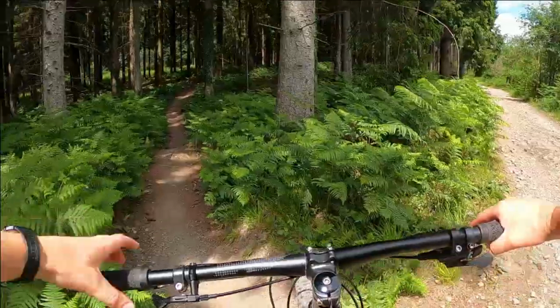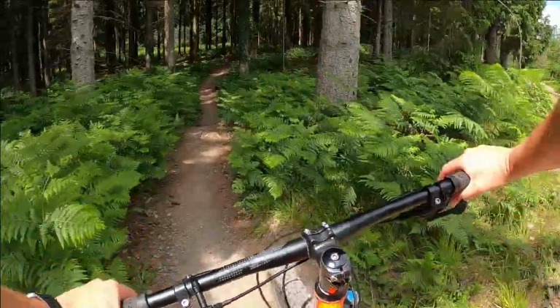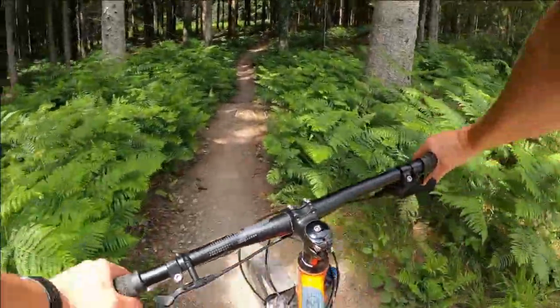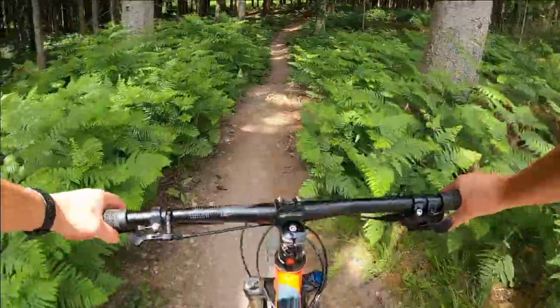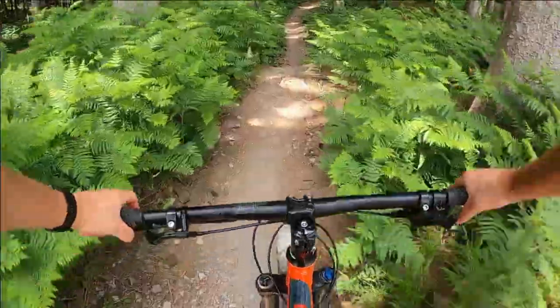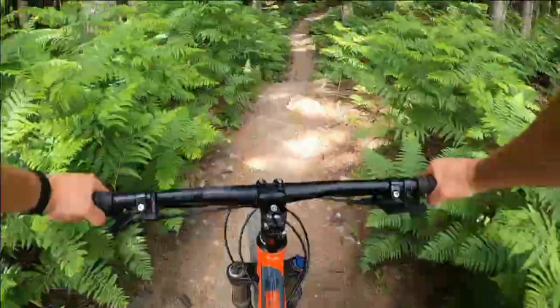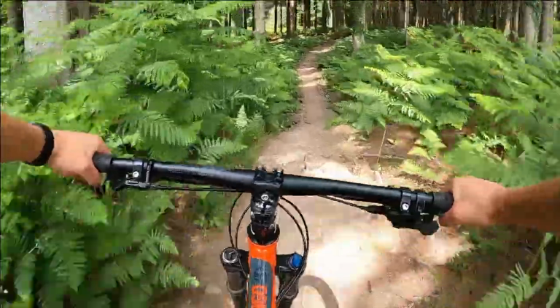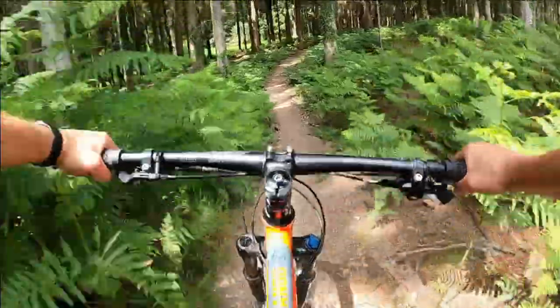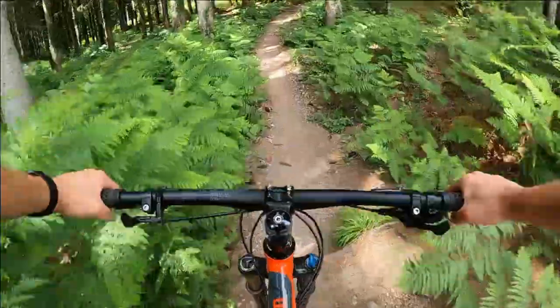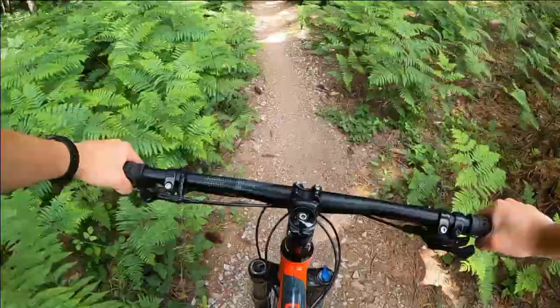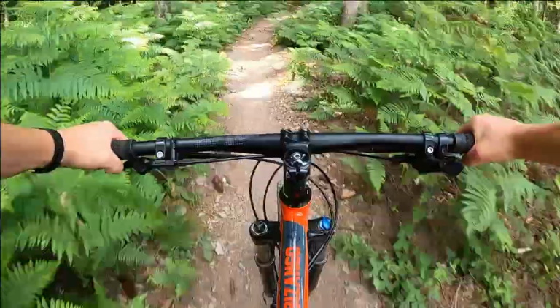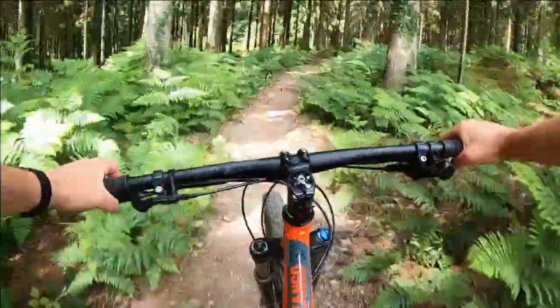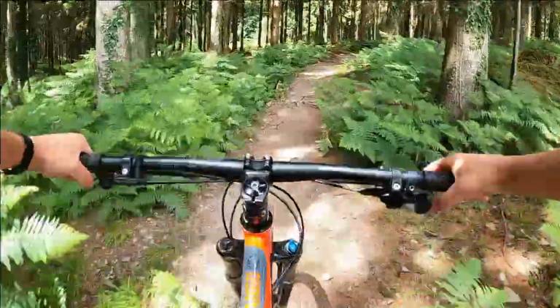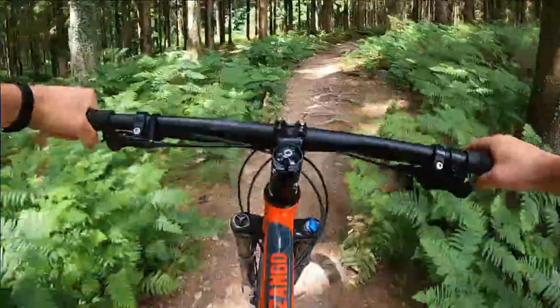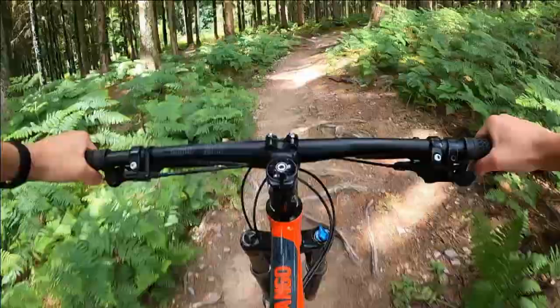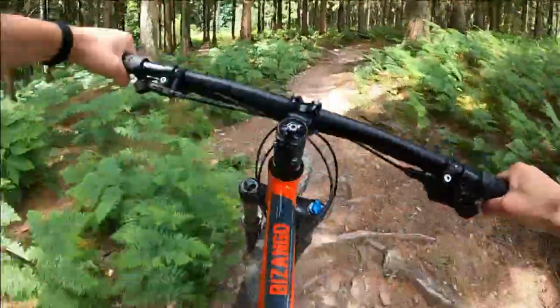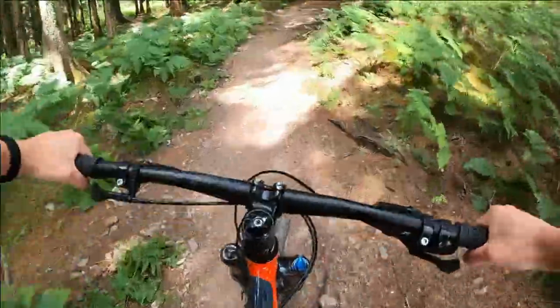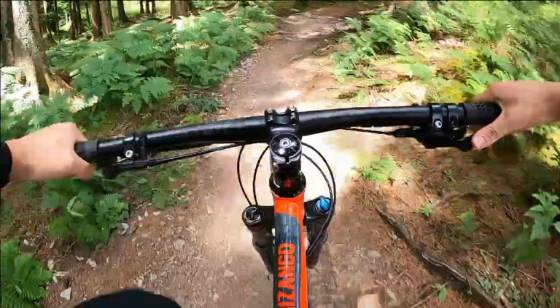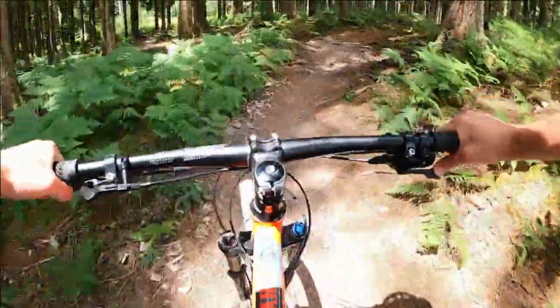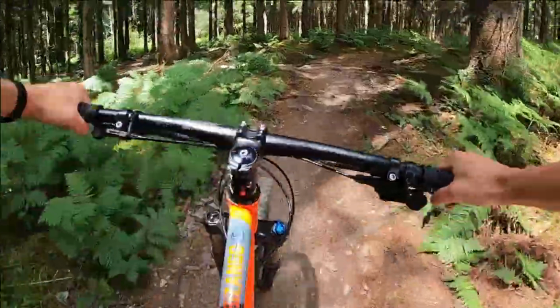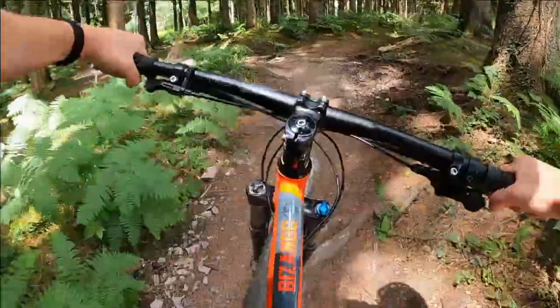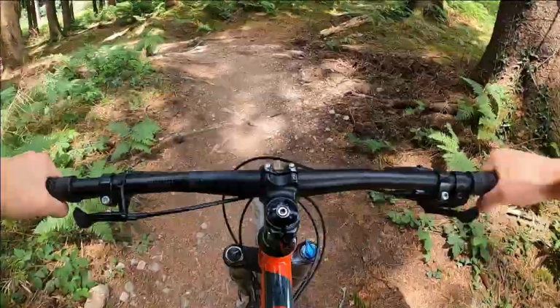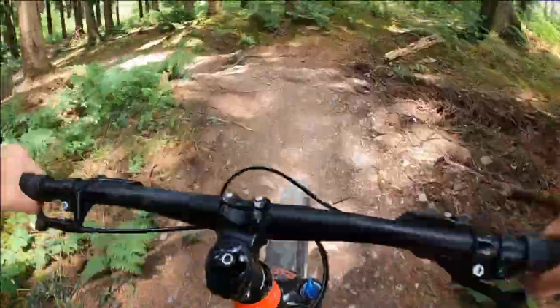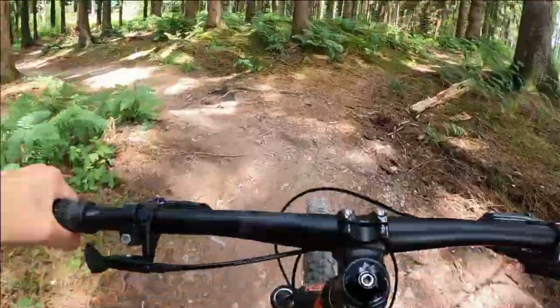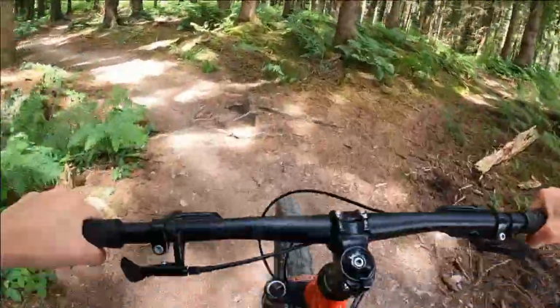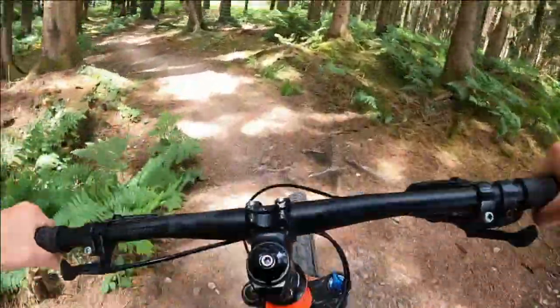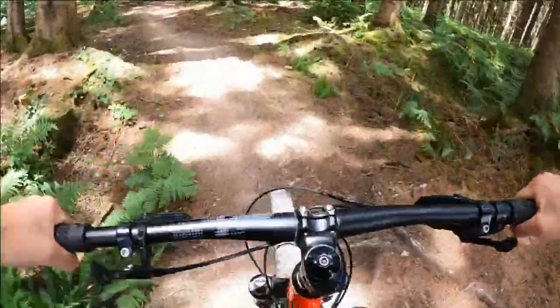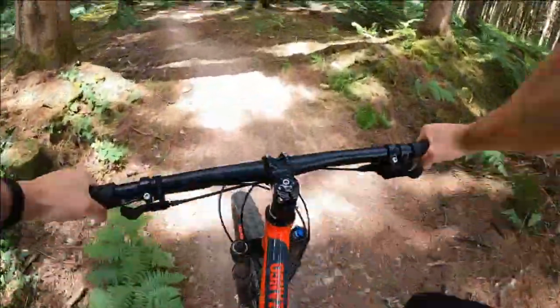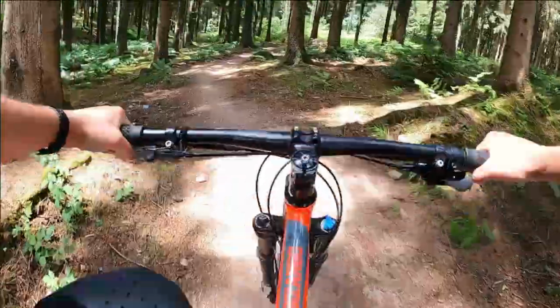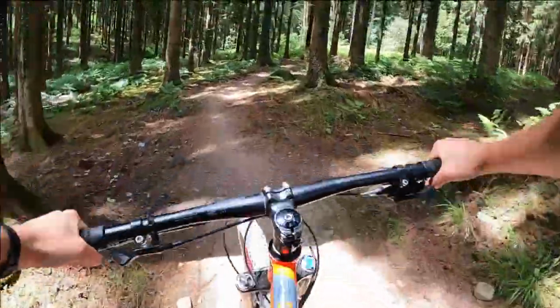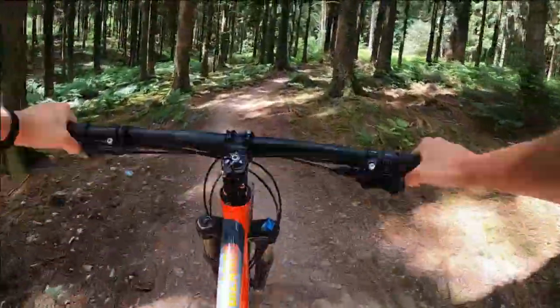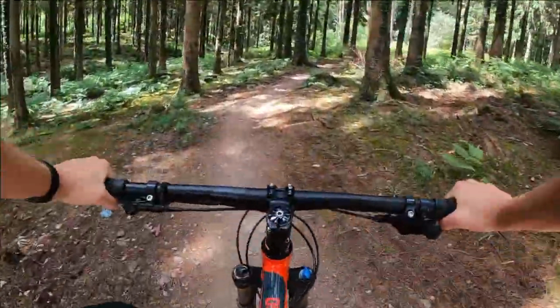From the main fire road you turn into the trees and start your climb. Like most of the trails here at the Cannops cycle centre, they involve a fair bit of climbing and some sharp downhill sections. The Free Miners Trail is no exception to this.